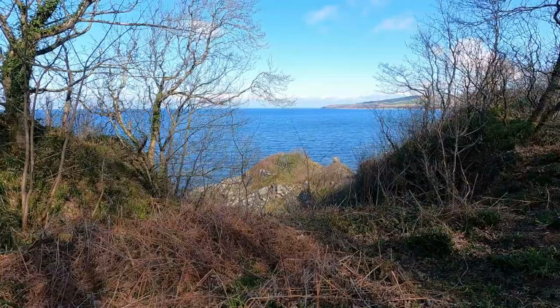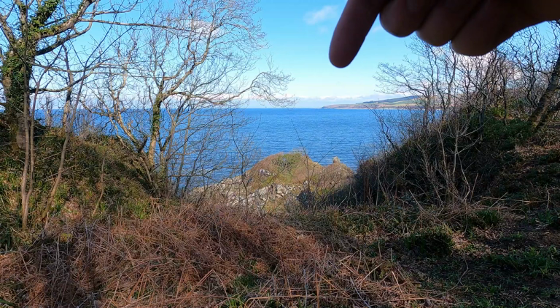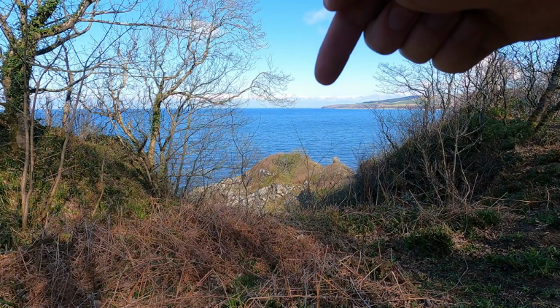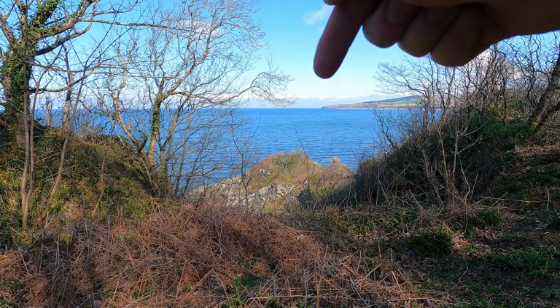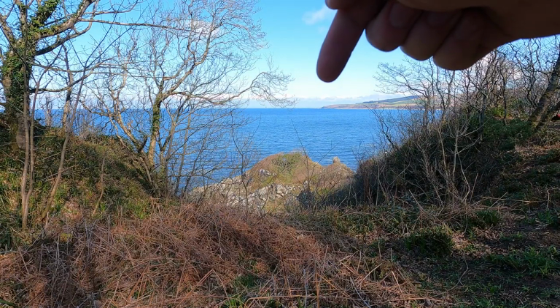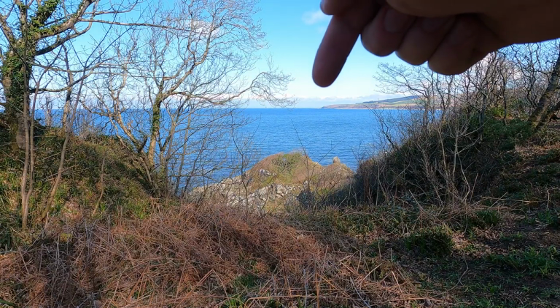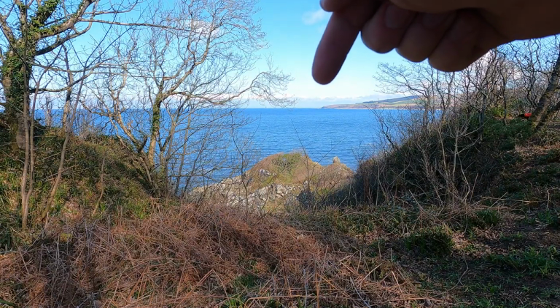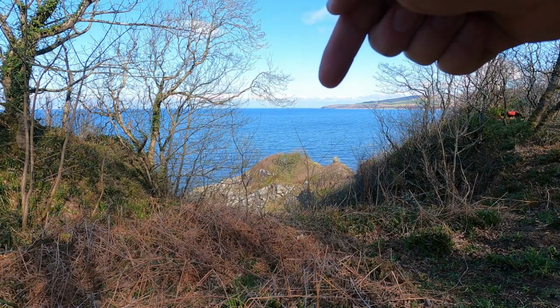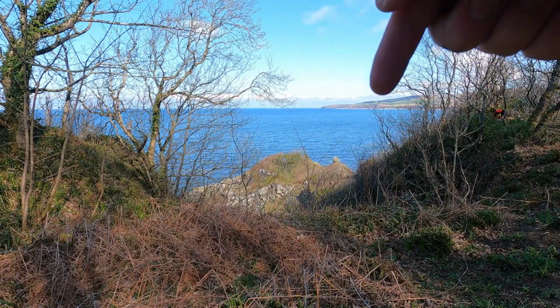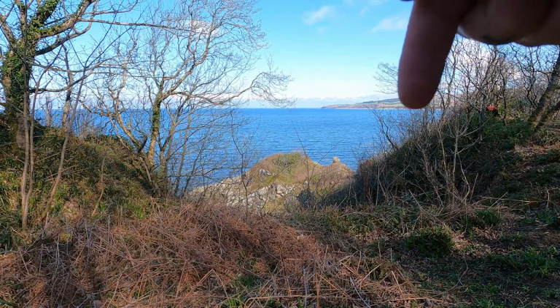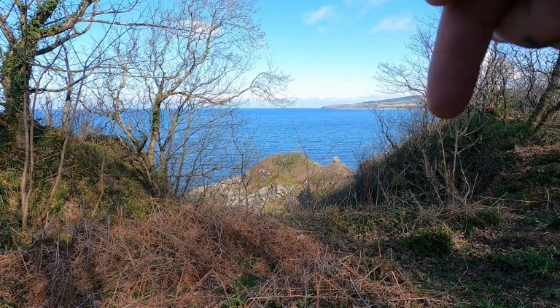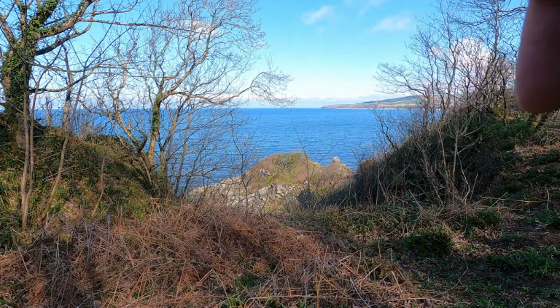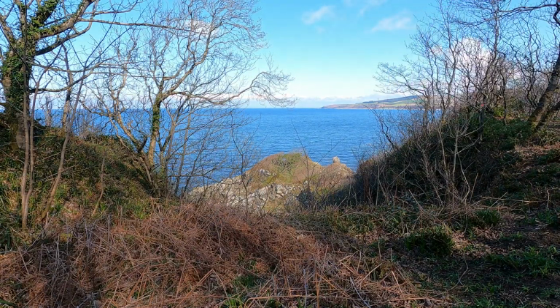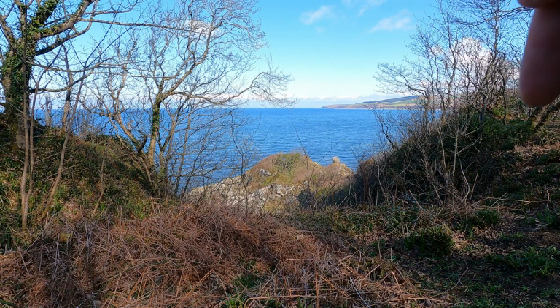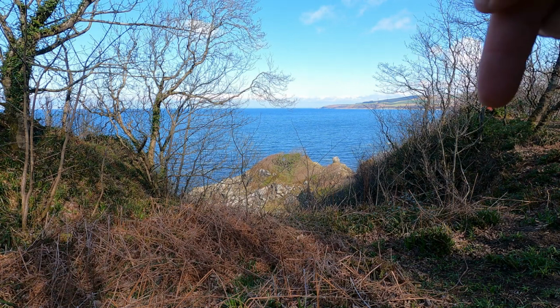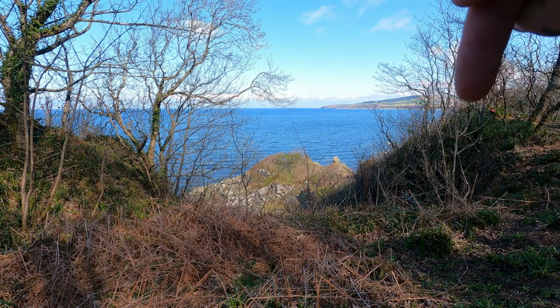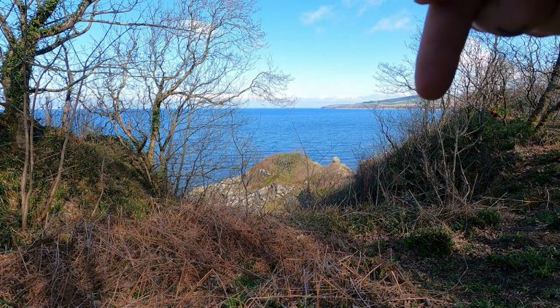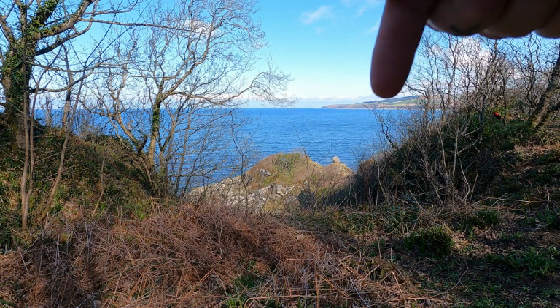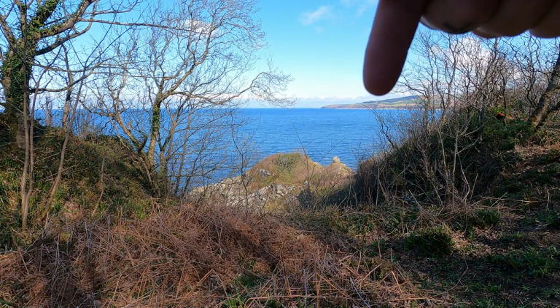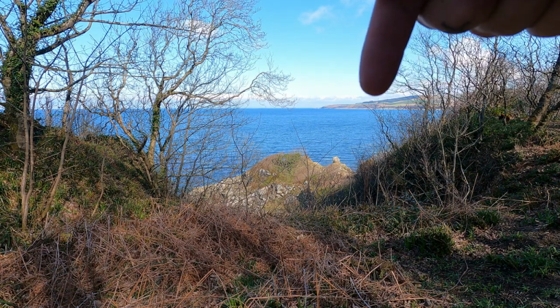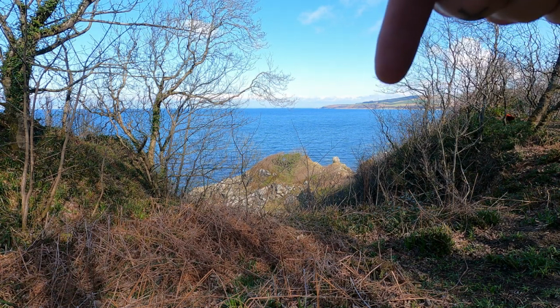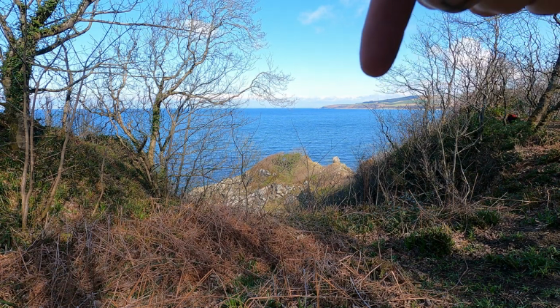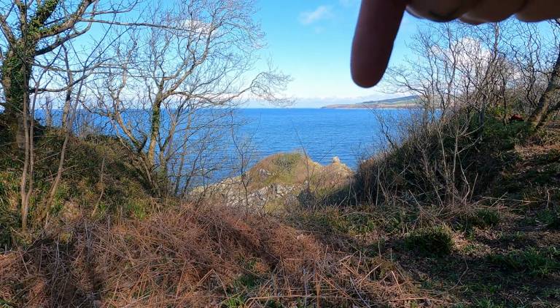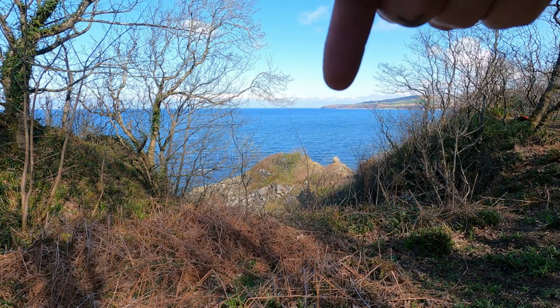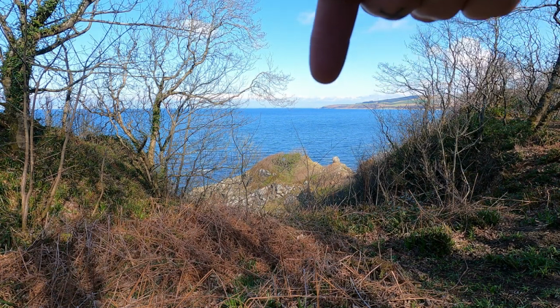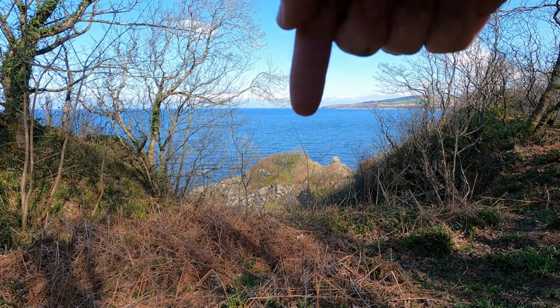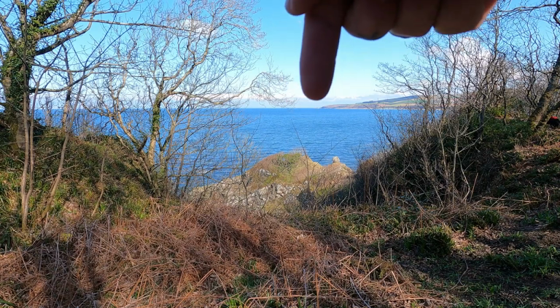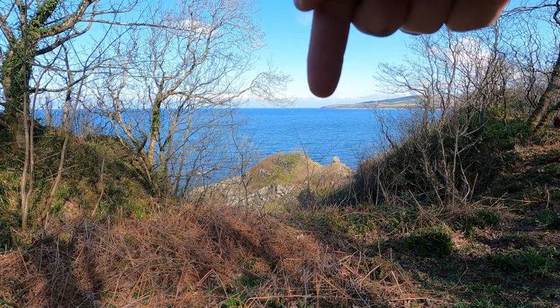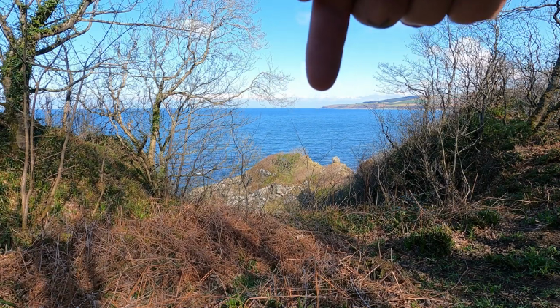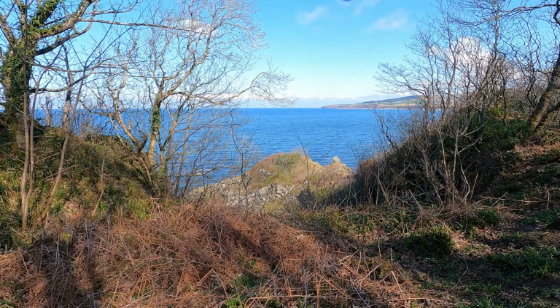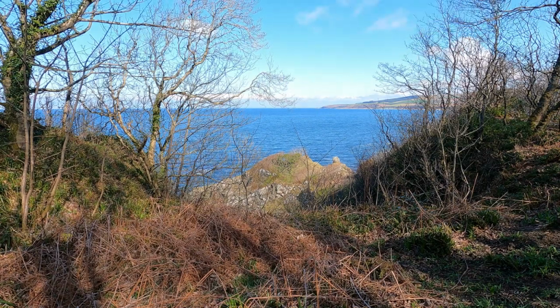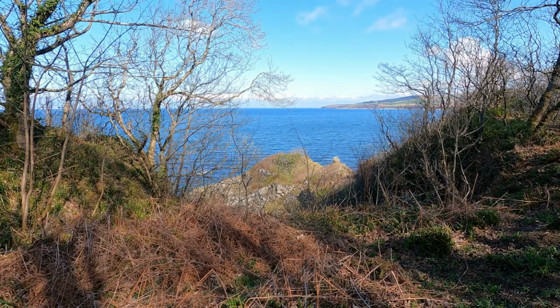My target for today is round this headland here — basically I'll be coming all the way along here, along the shore, and then you have to climb up and then through the fields and then down the other end into Dunure.